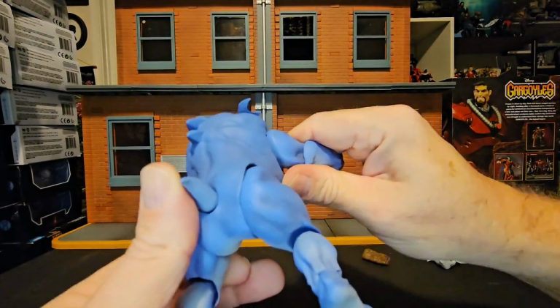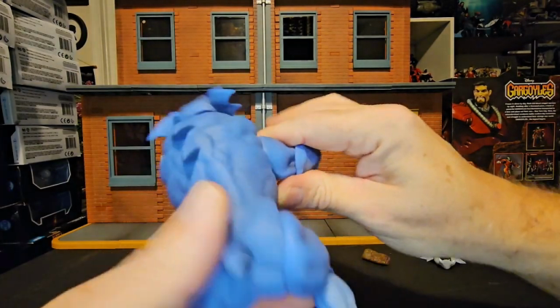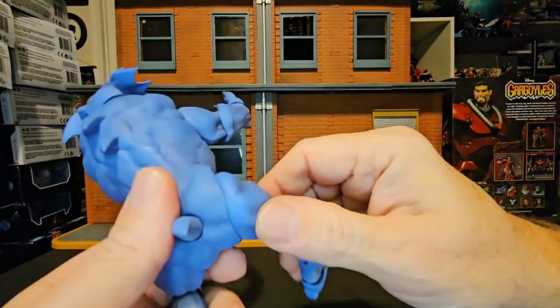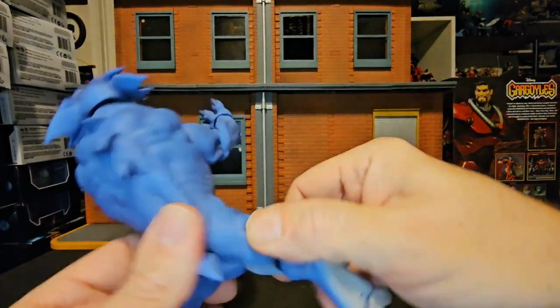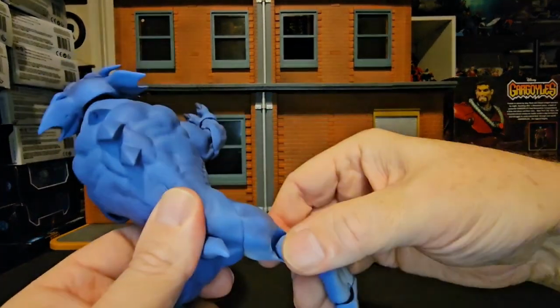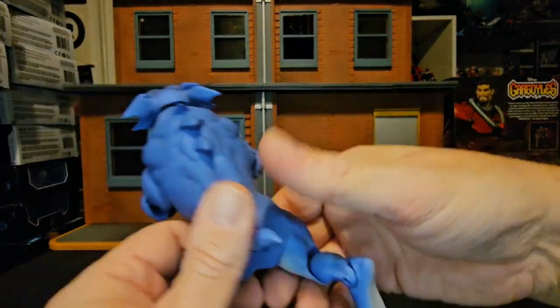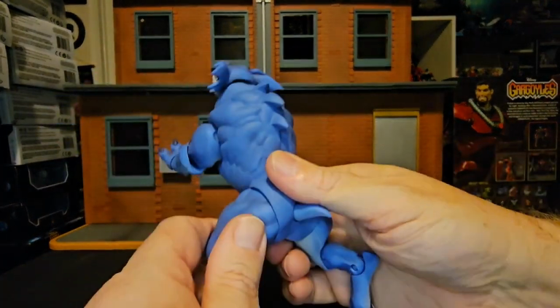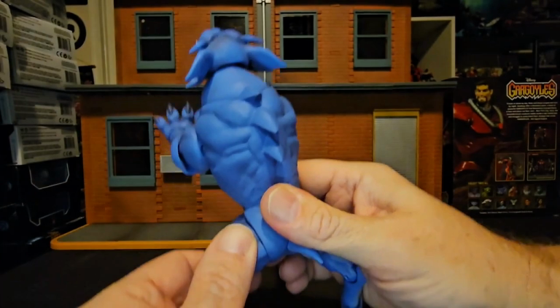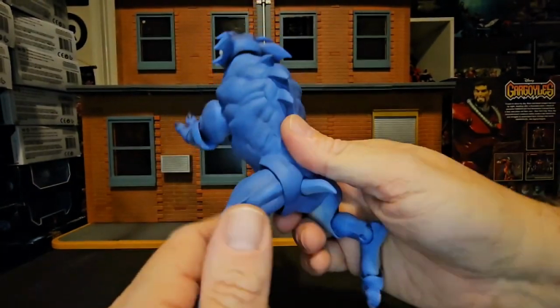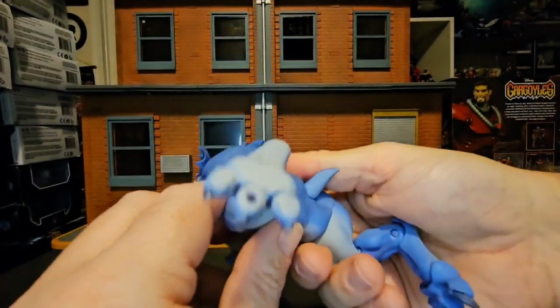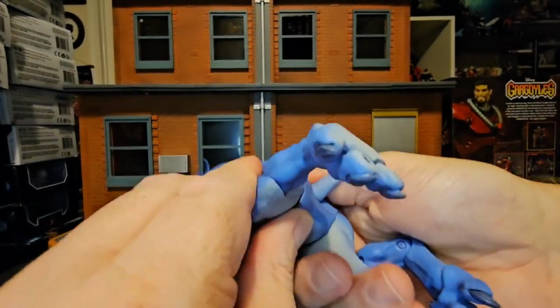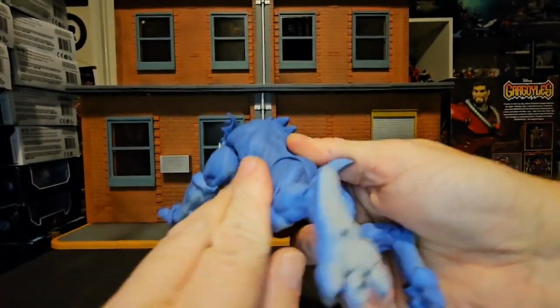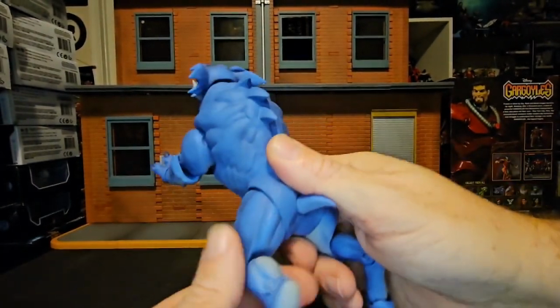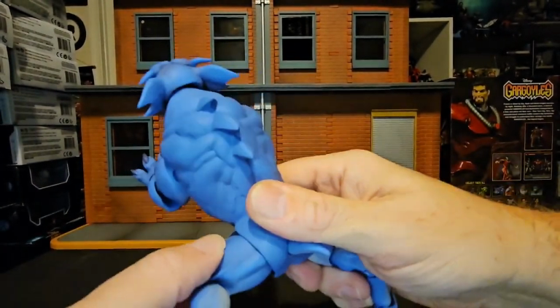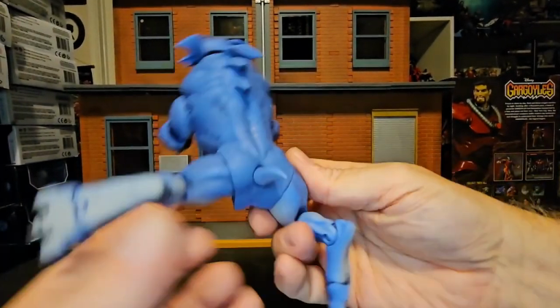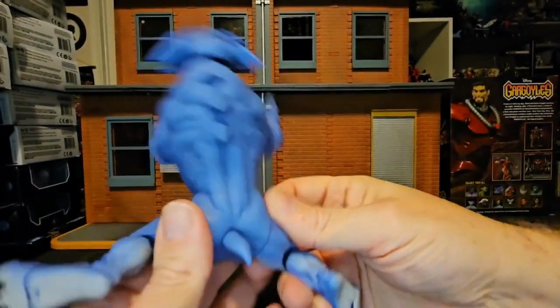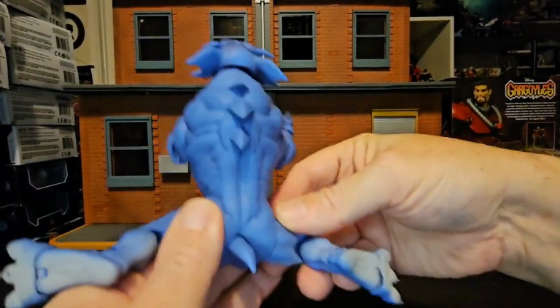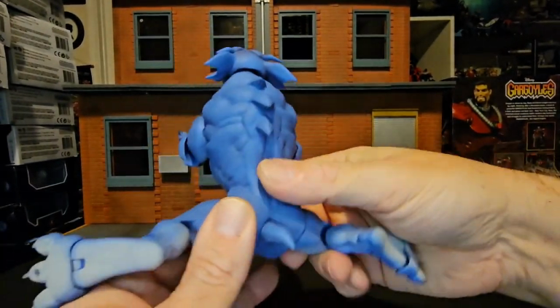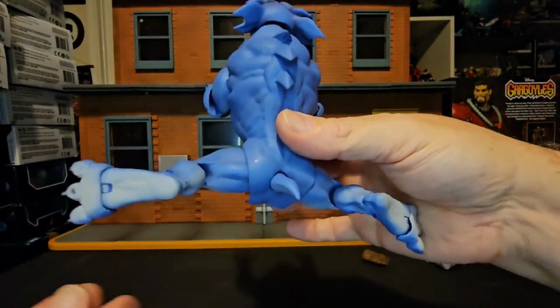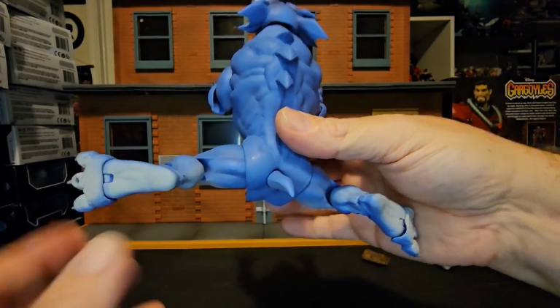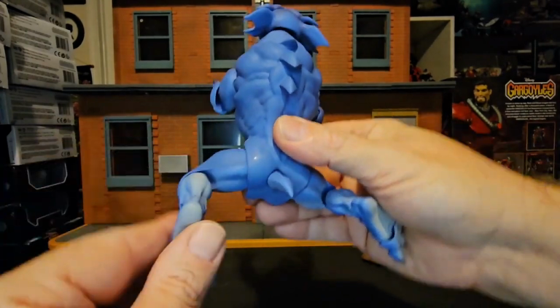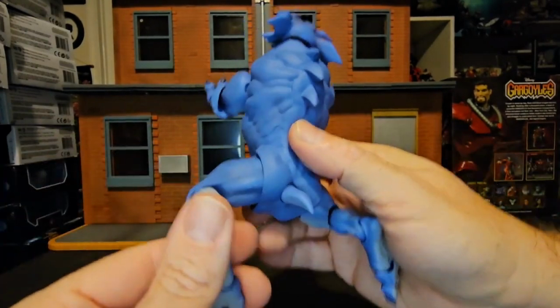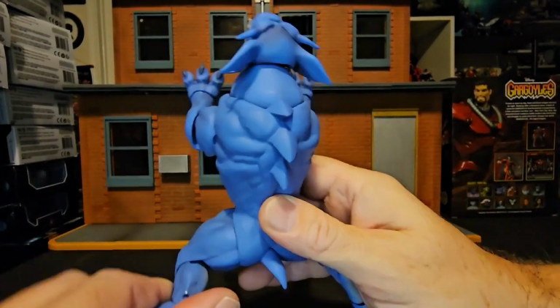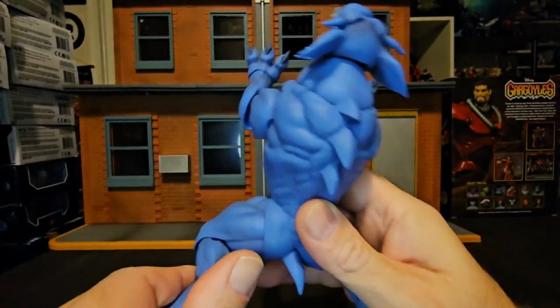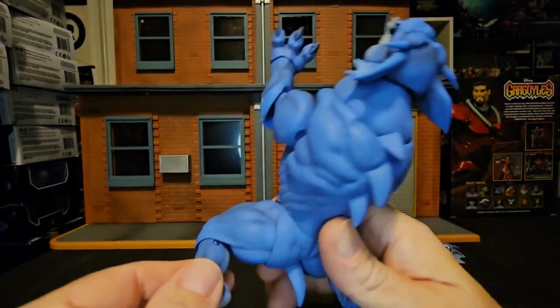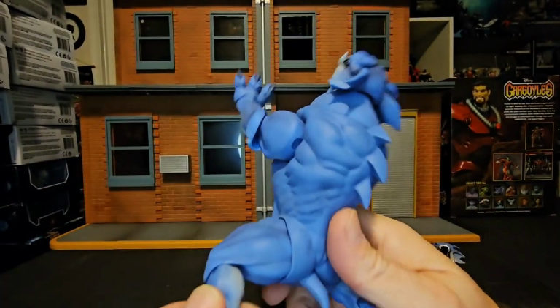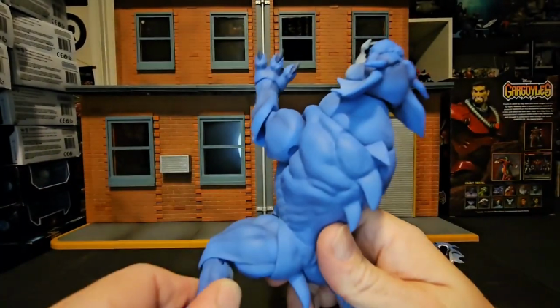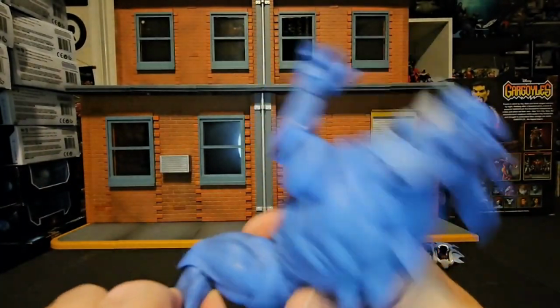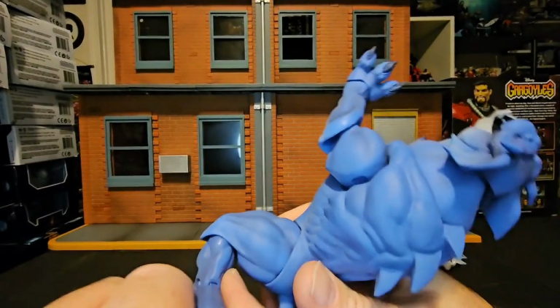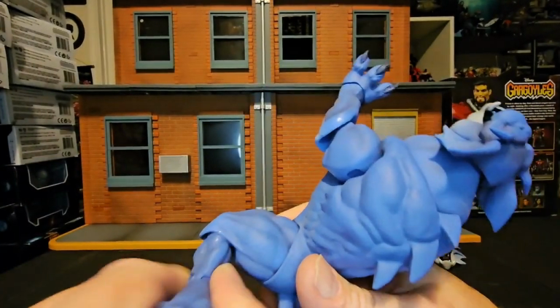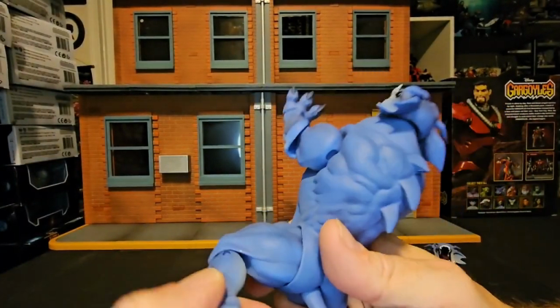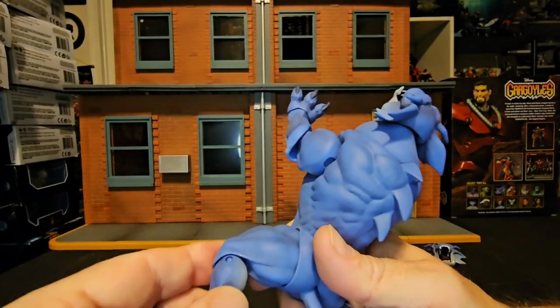So if we go ahead and take a look at his legs here, we see it's pretty good movement. He can actually do a split, believe it or not.